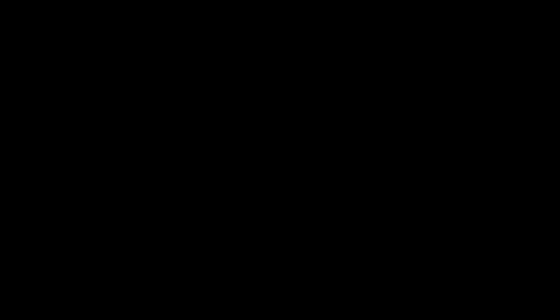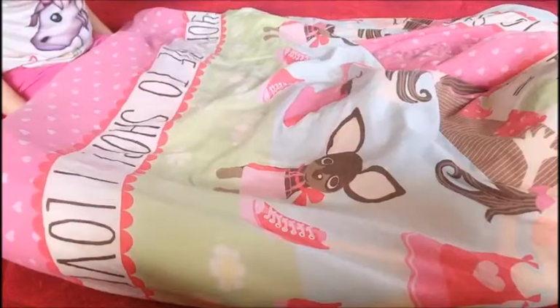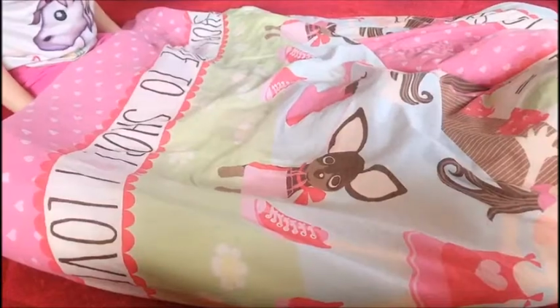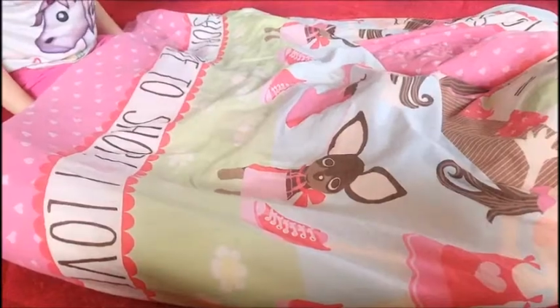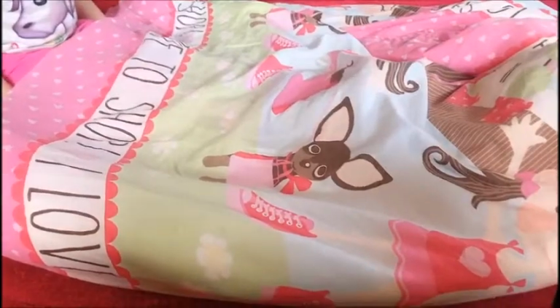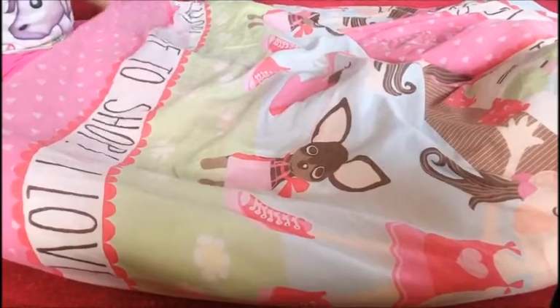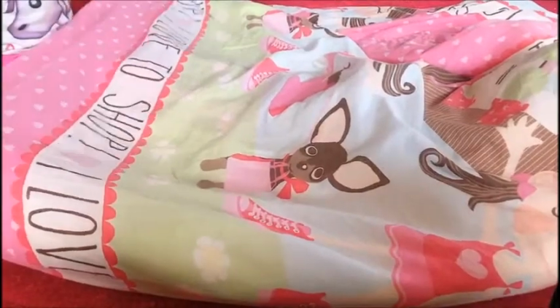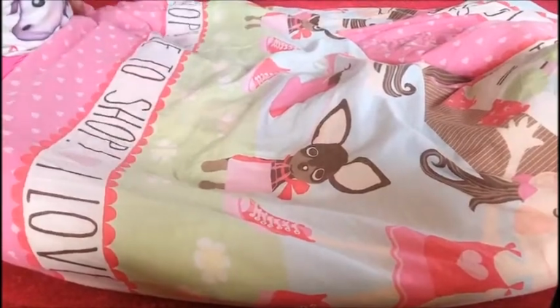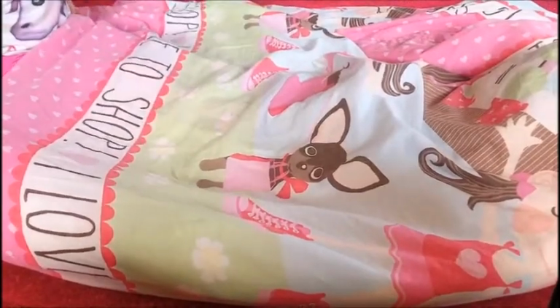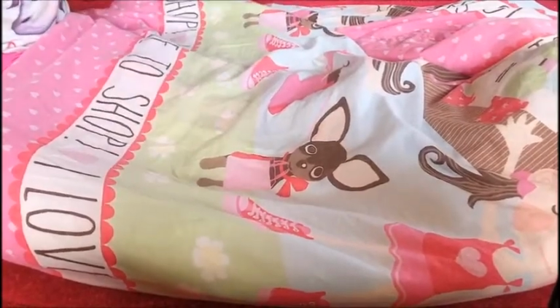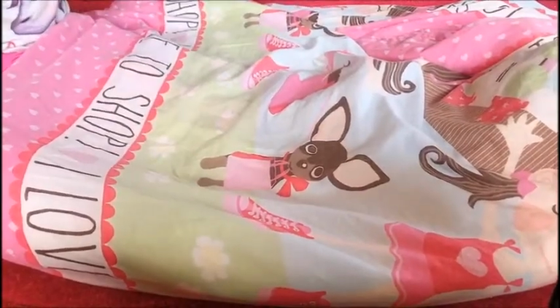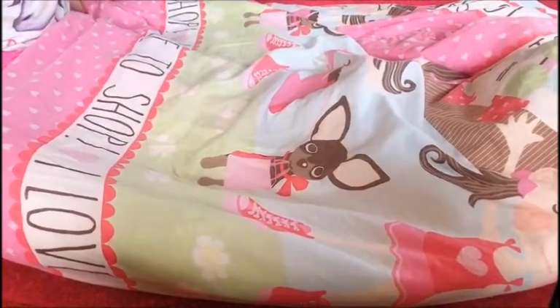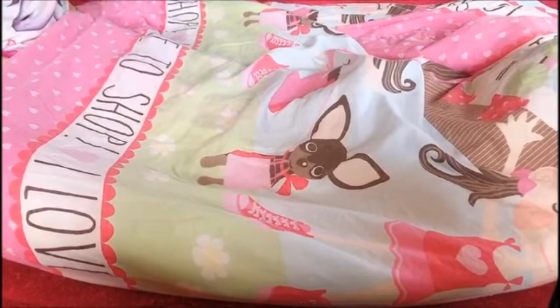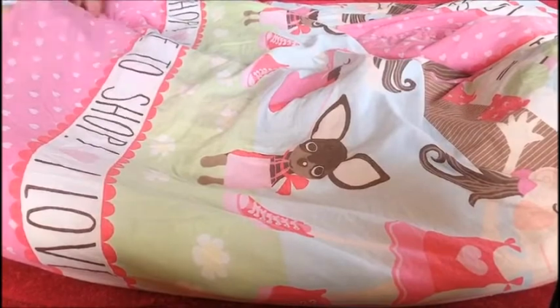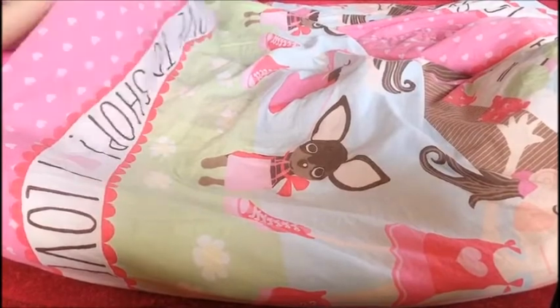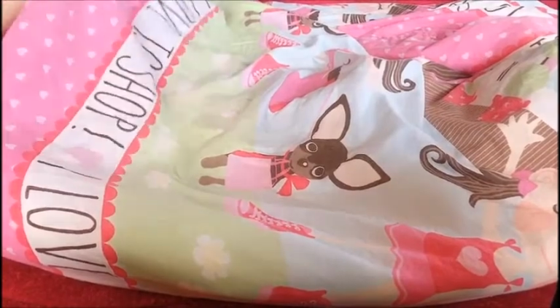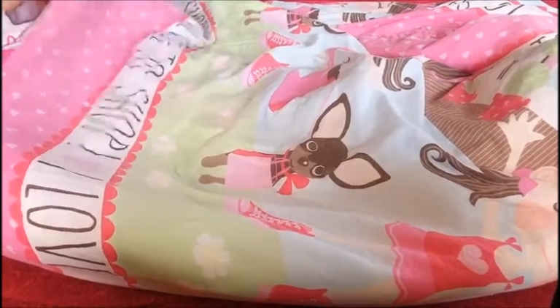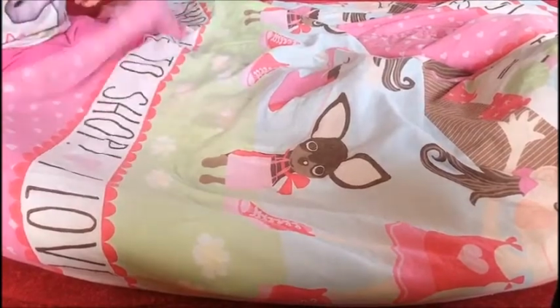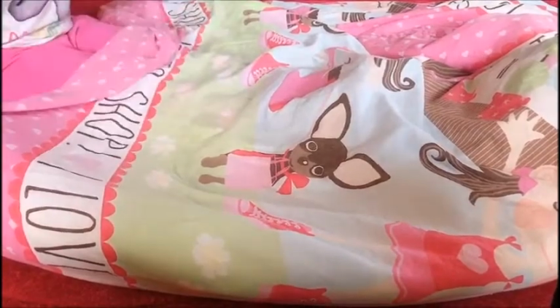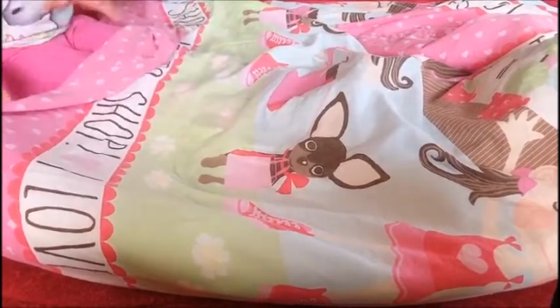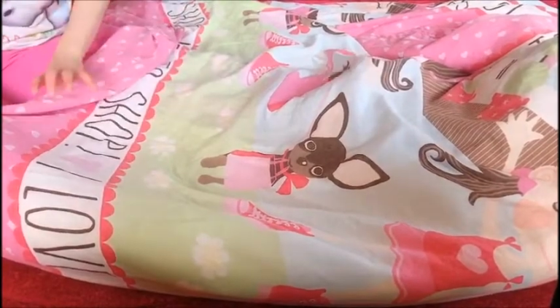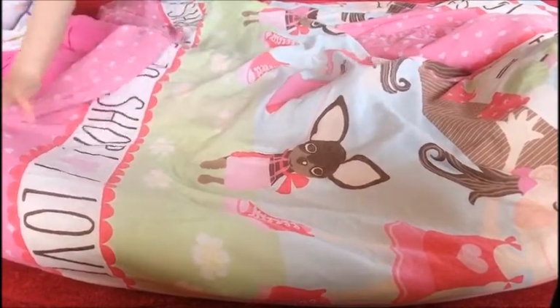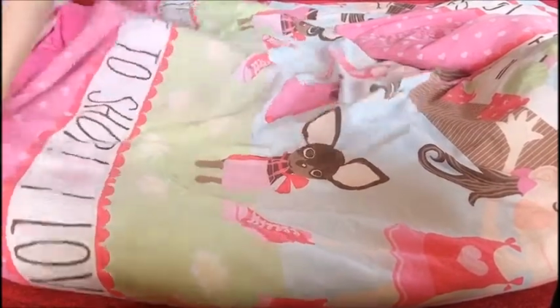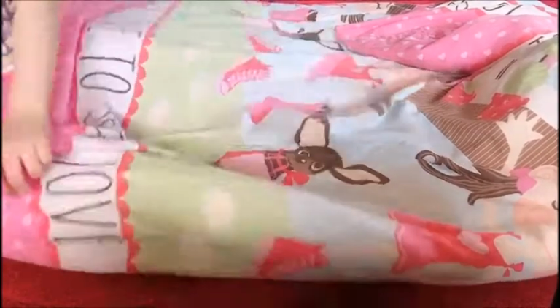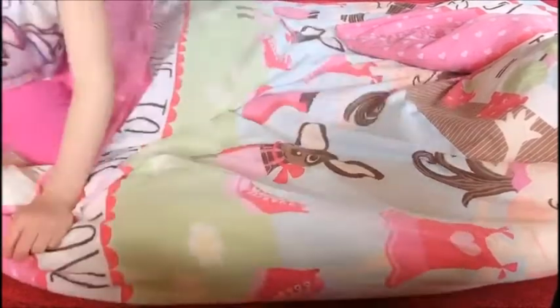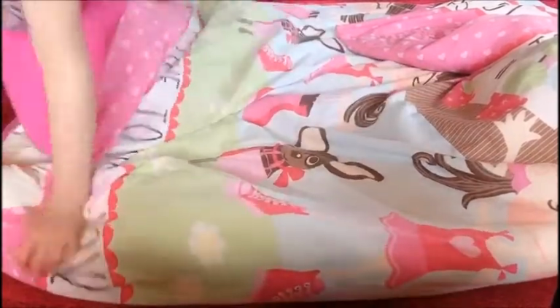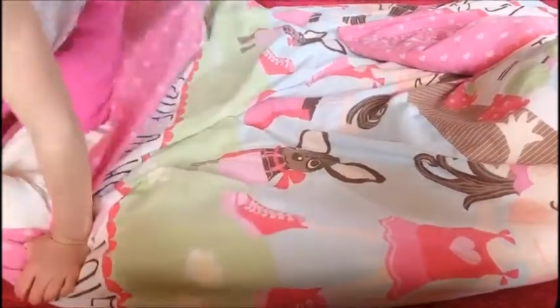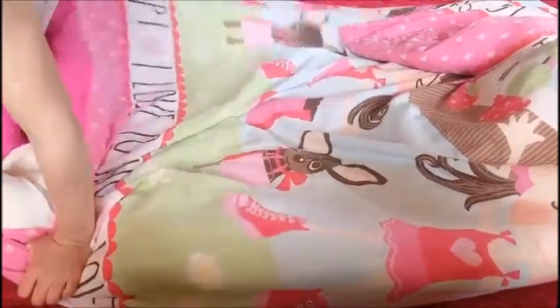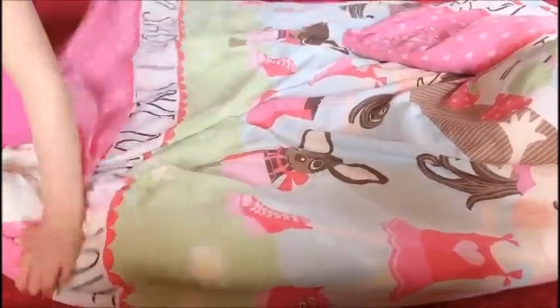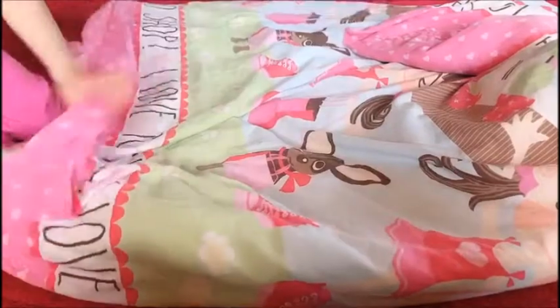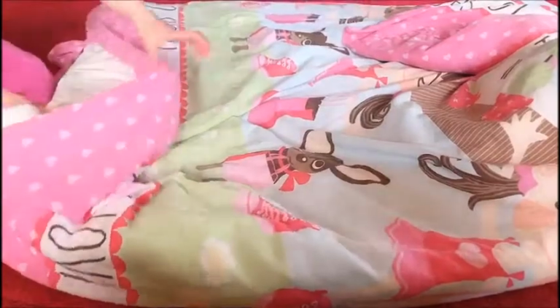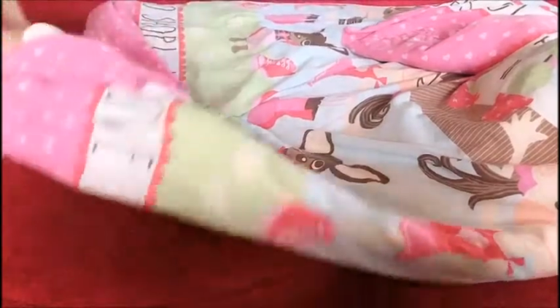Welcome to TK Shows. Today I'm going to show you the way of how to put on your duvet cover.